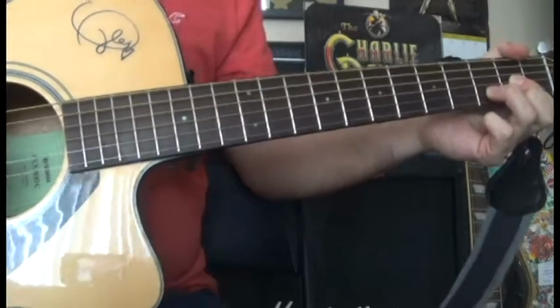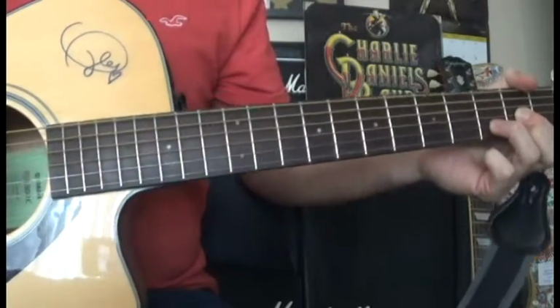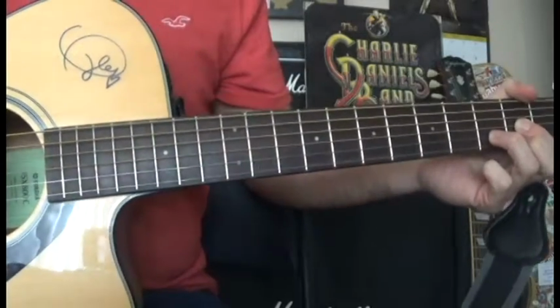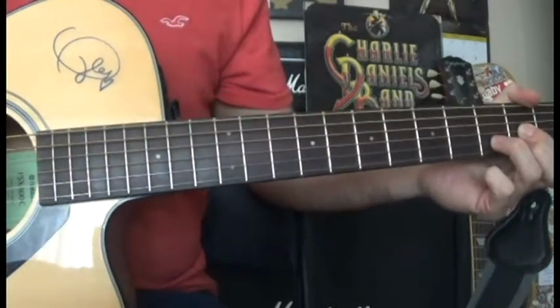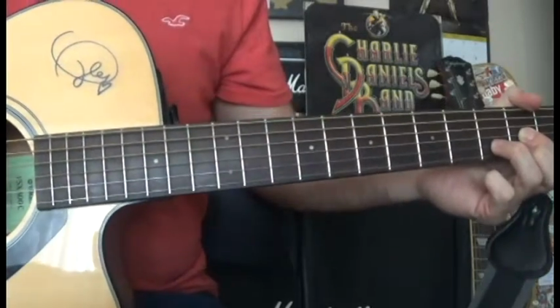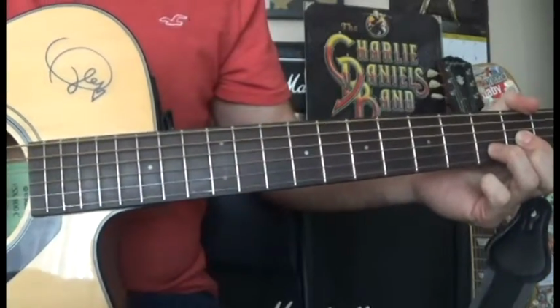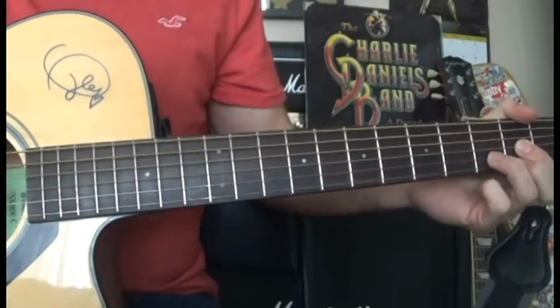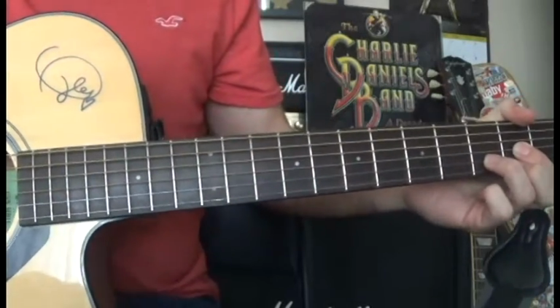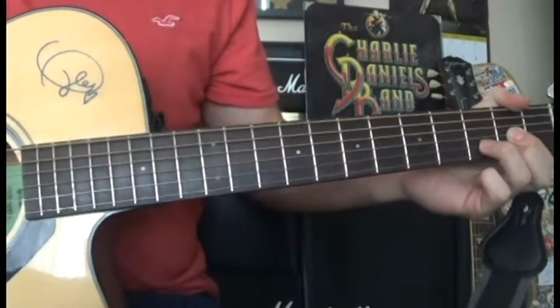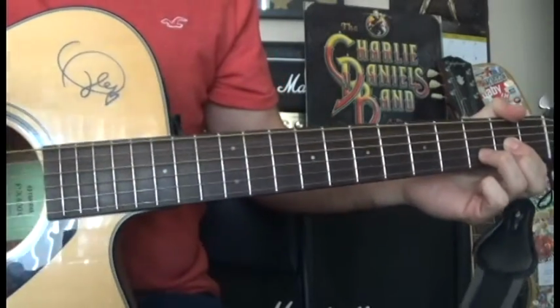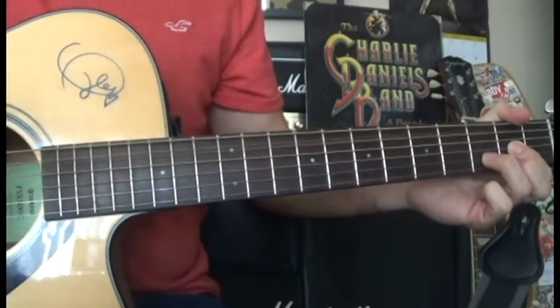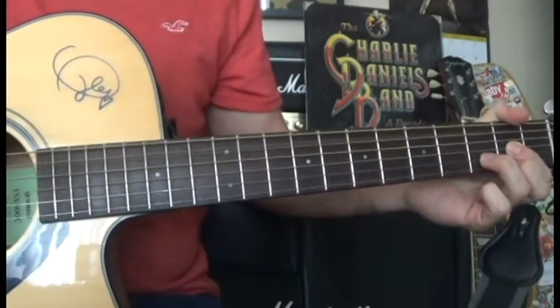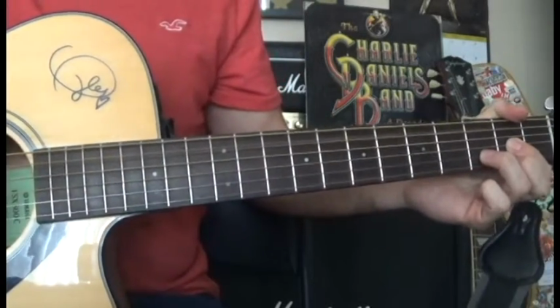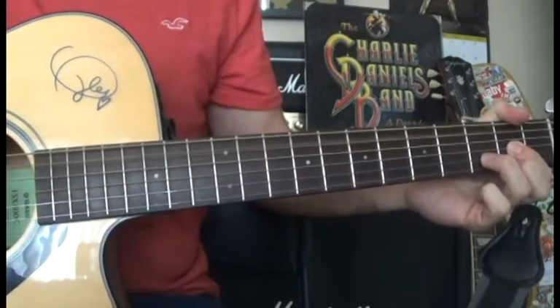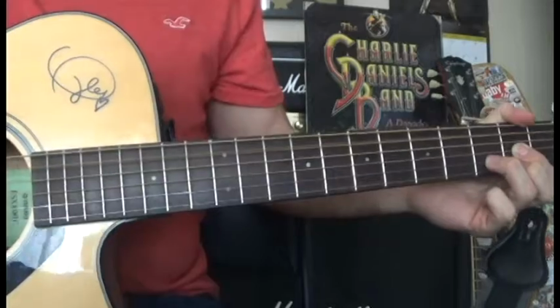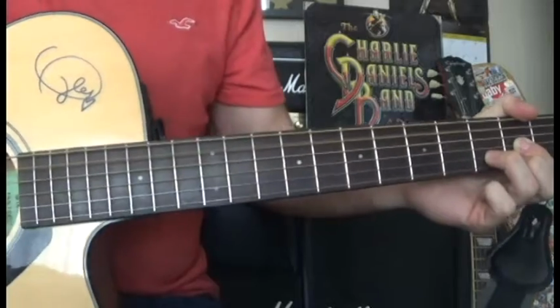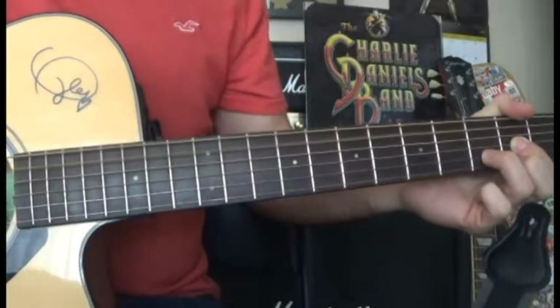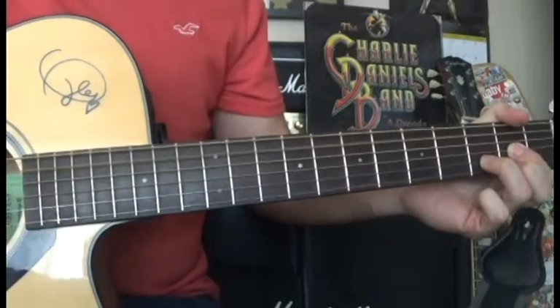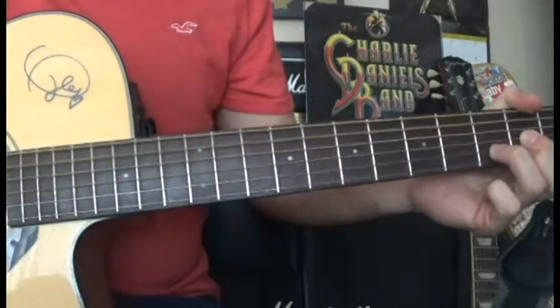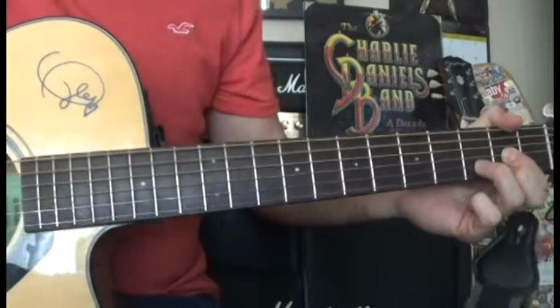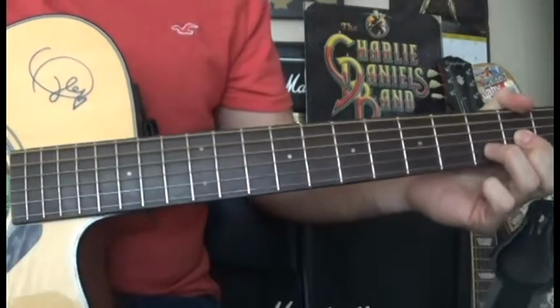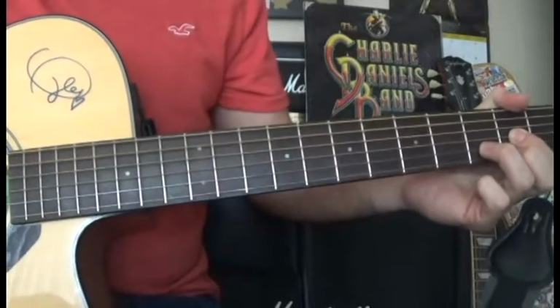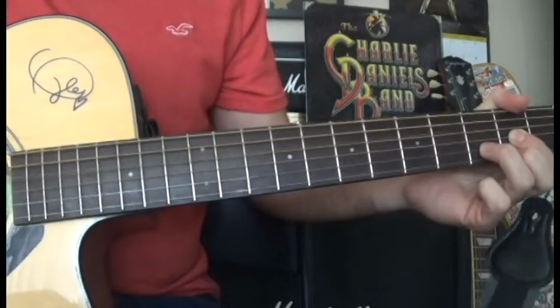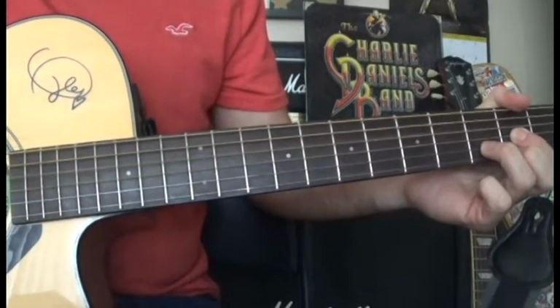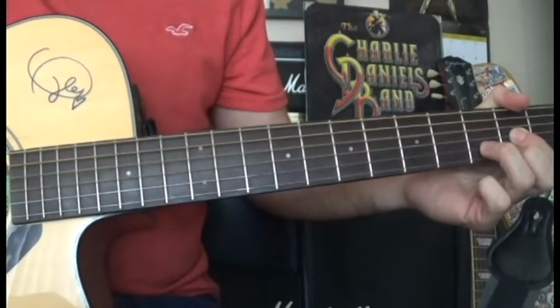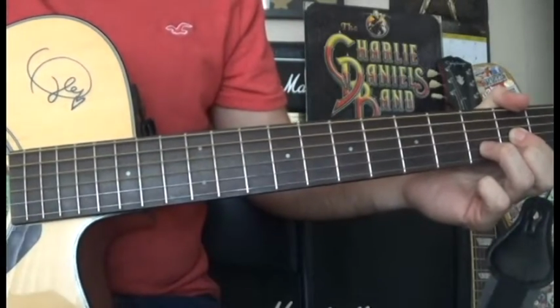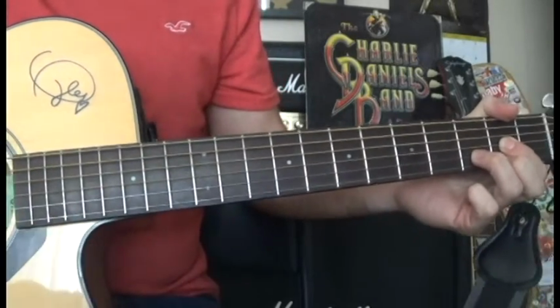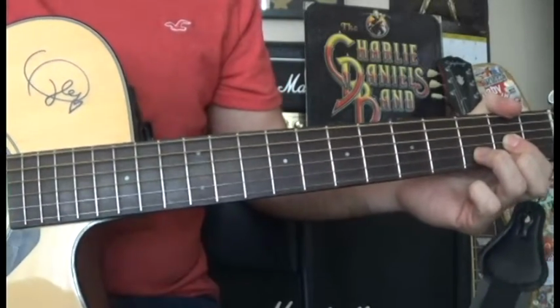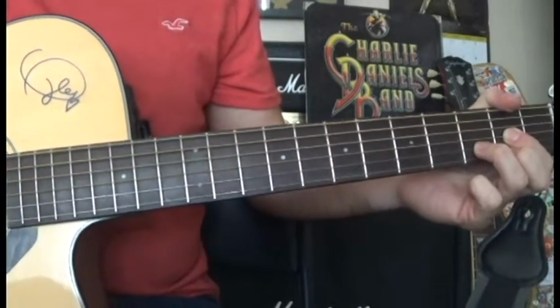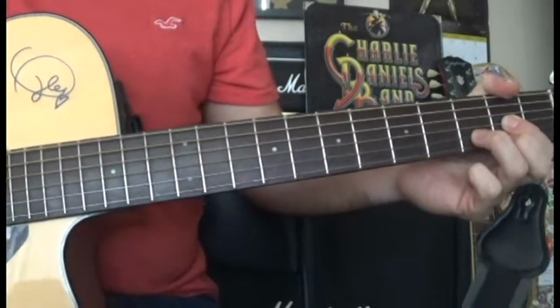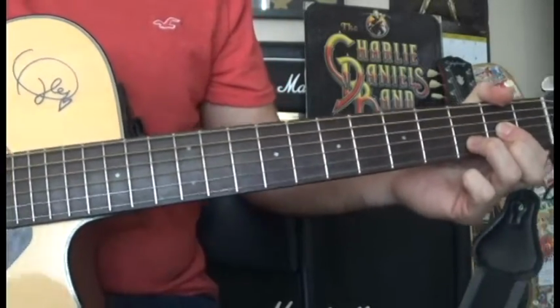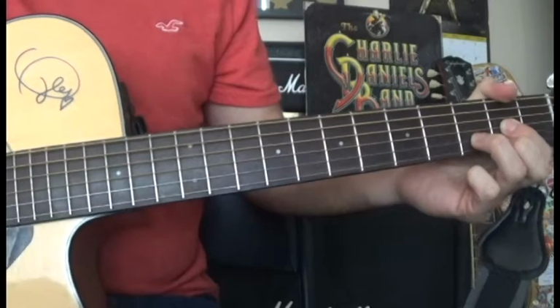Then we're going to play a bass note on A and play the D chord again. So far we've got this.